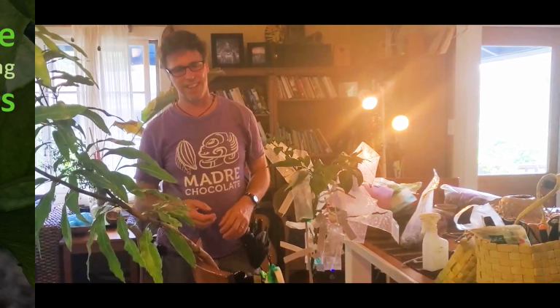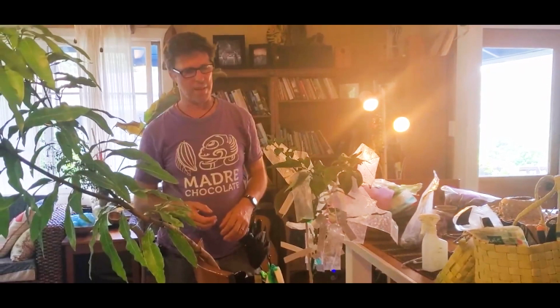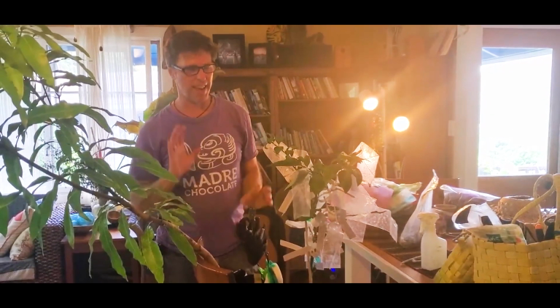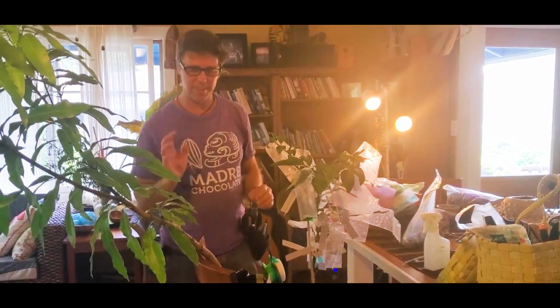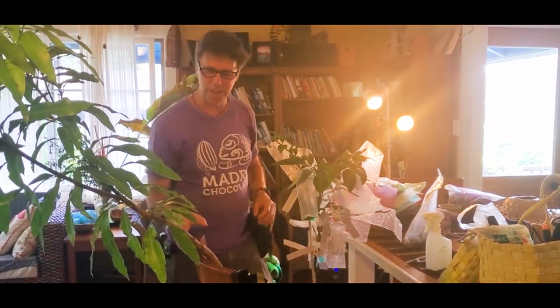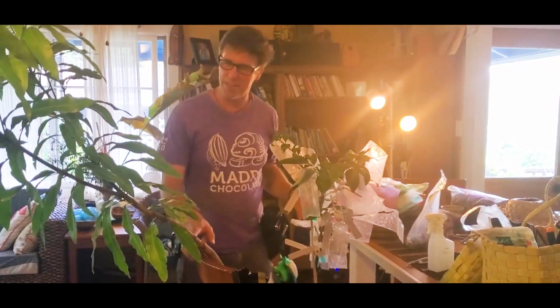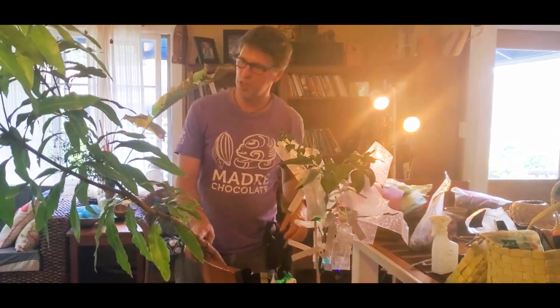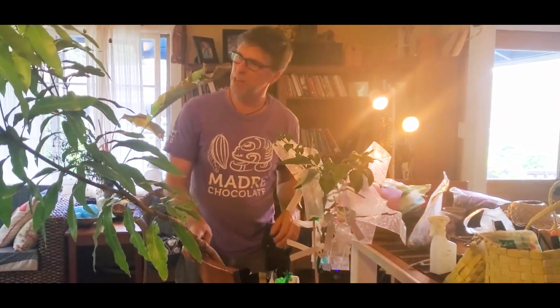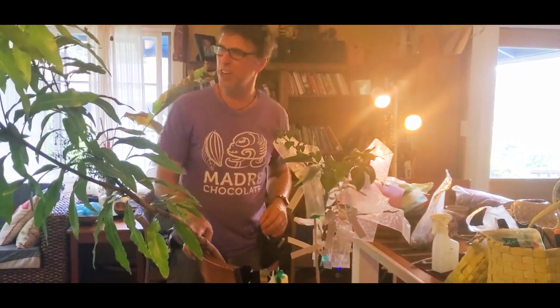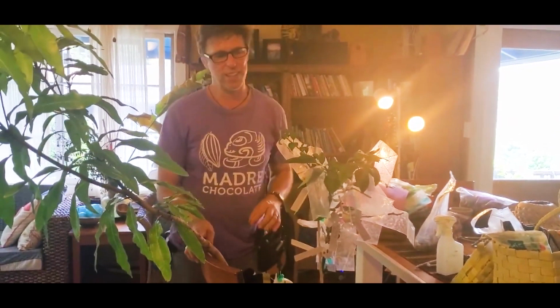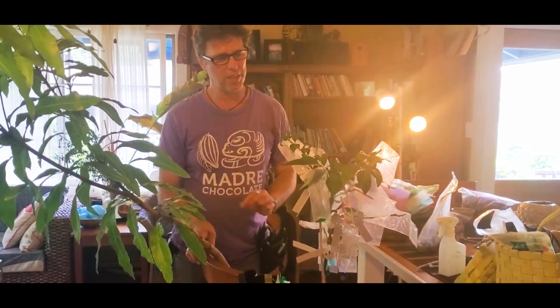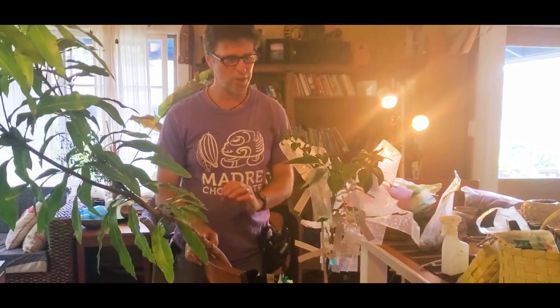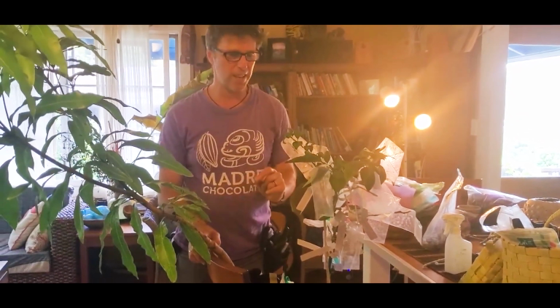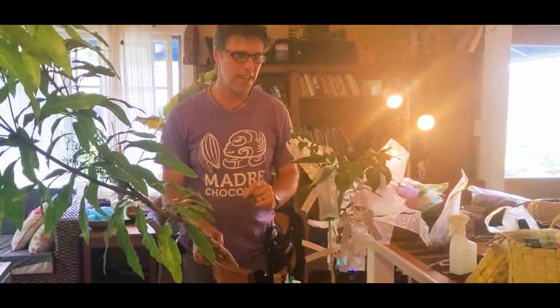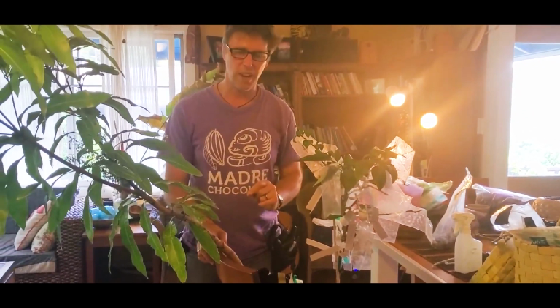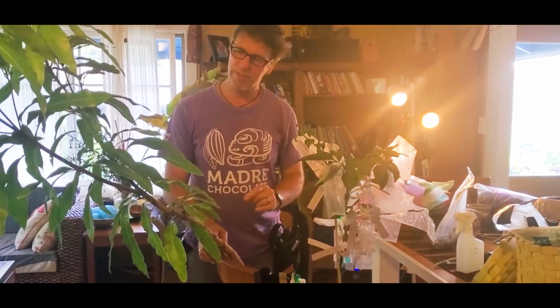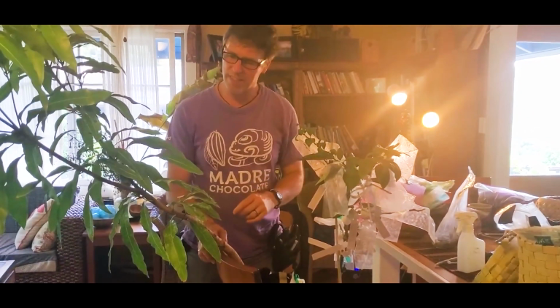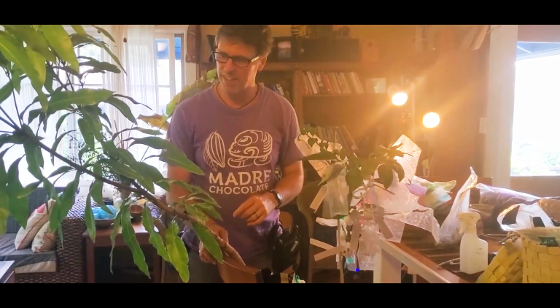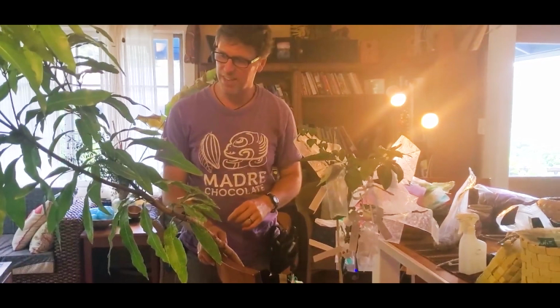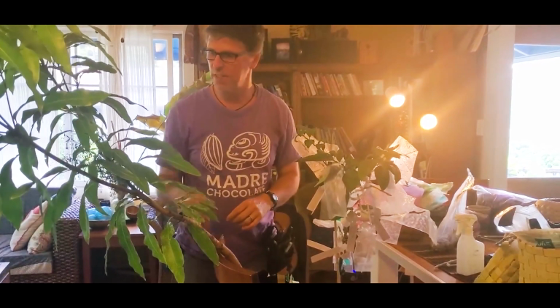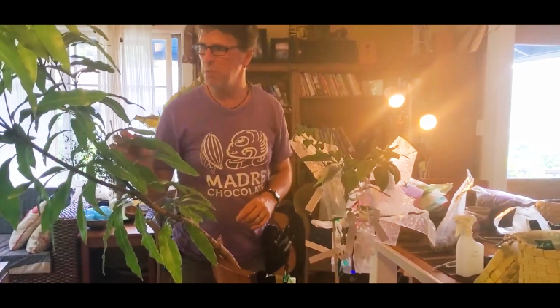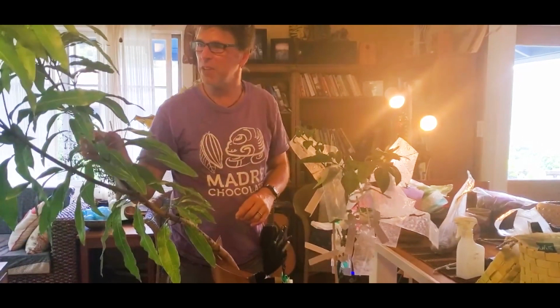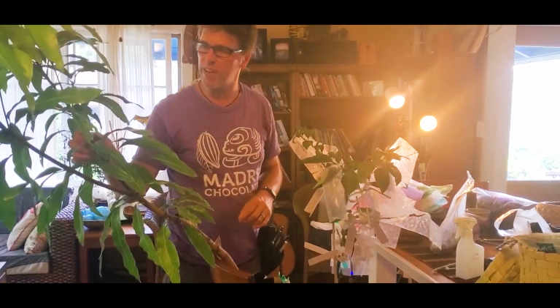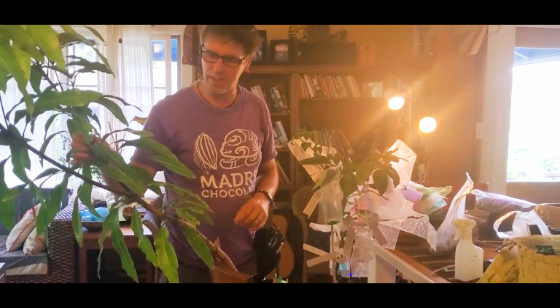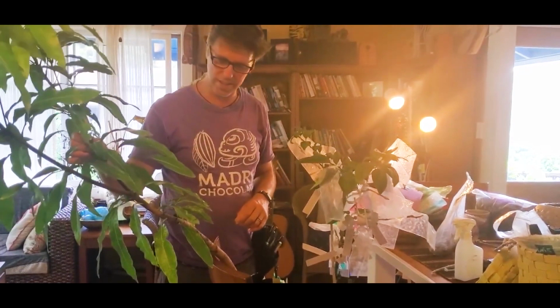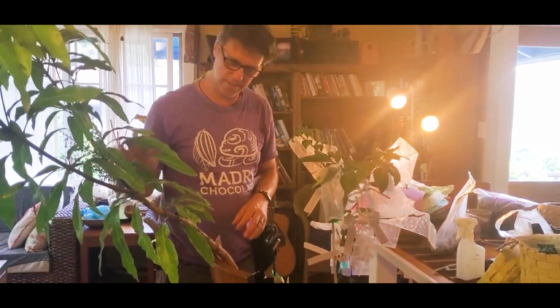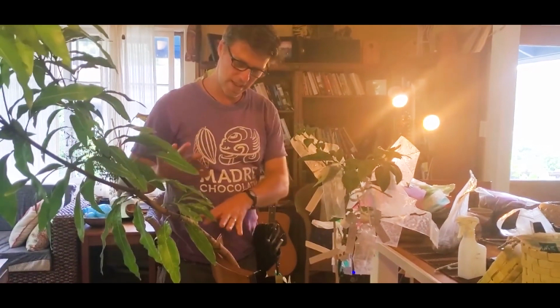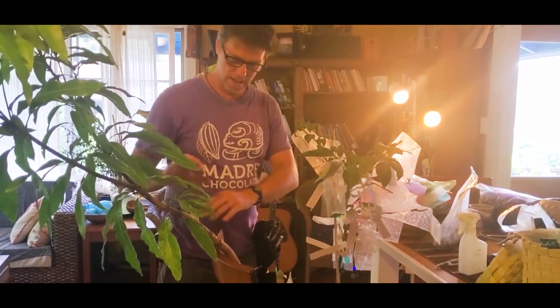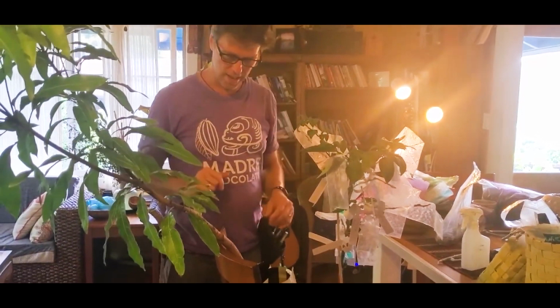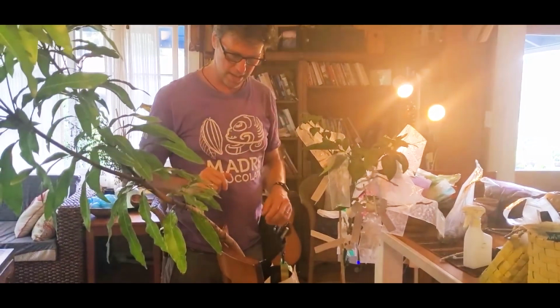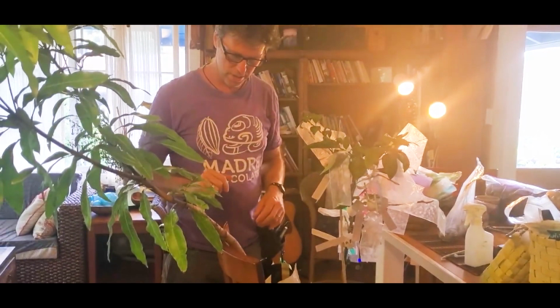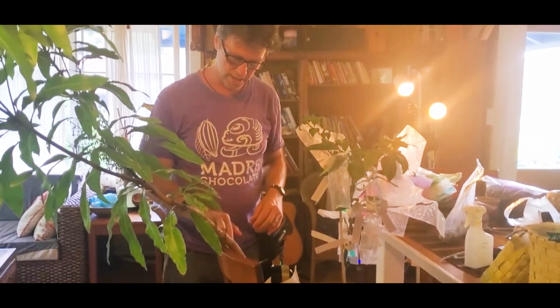I'm Nat from Natty by Nature and Madre Chocolate, and I'm going to show you how to graft a new mango variety onto this tree here.